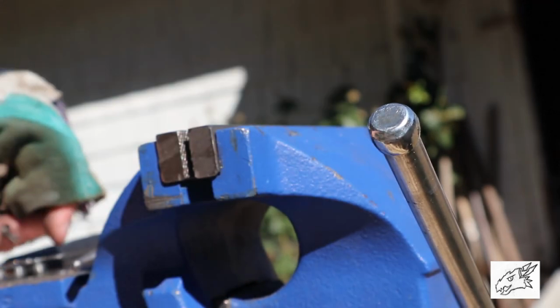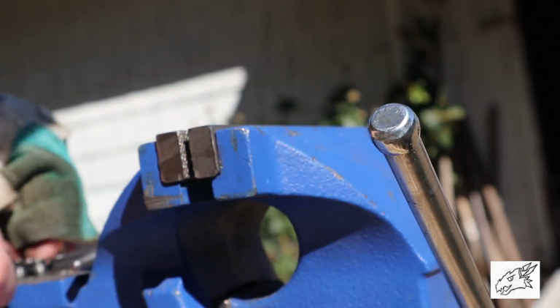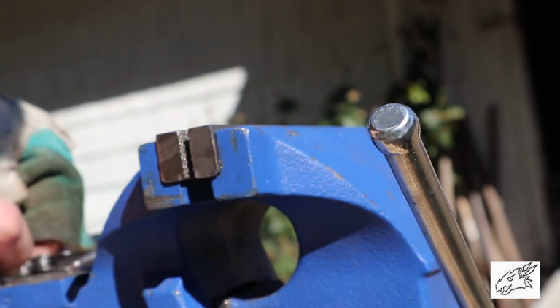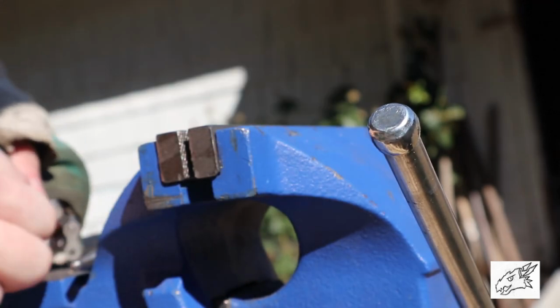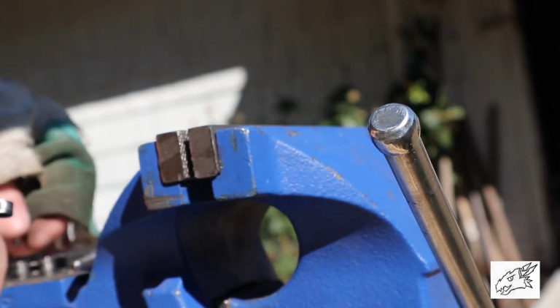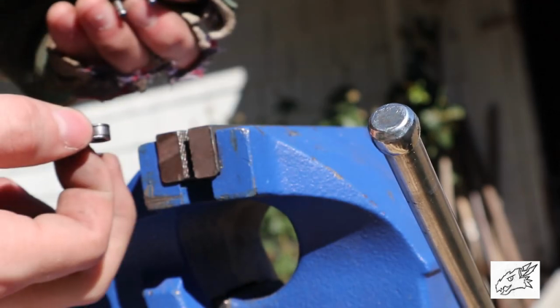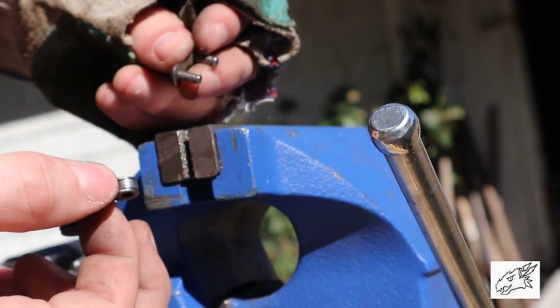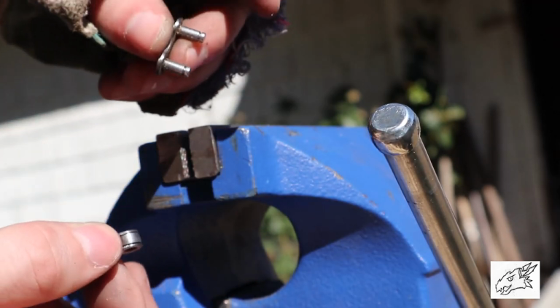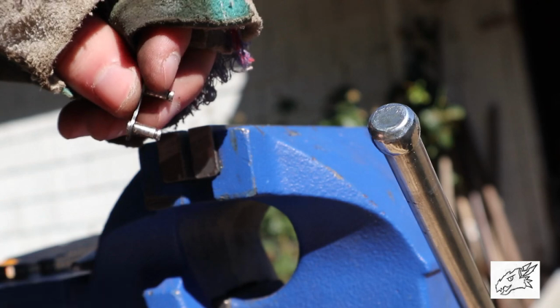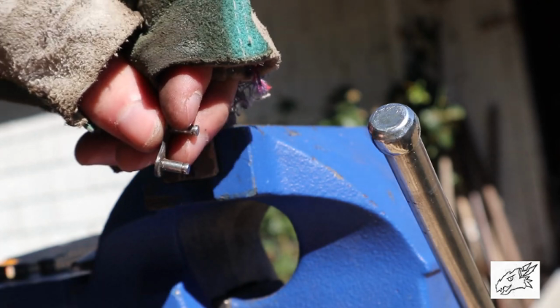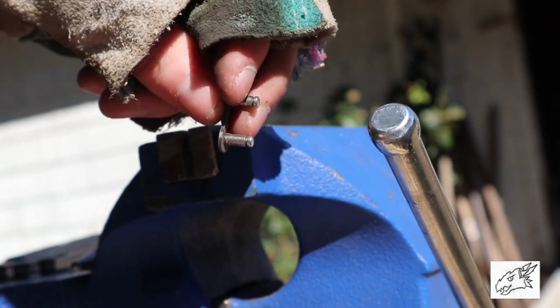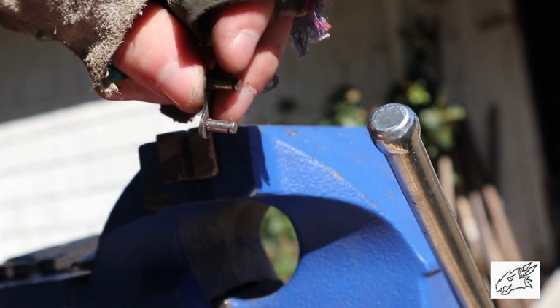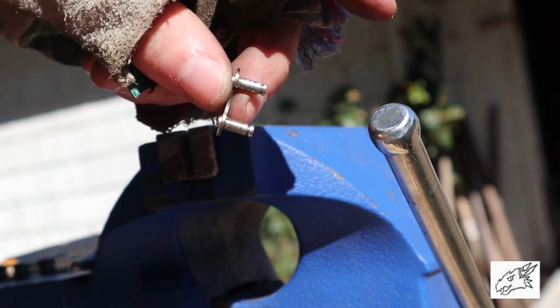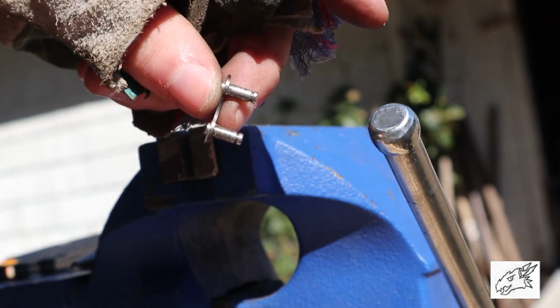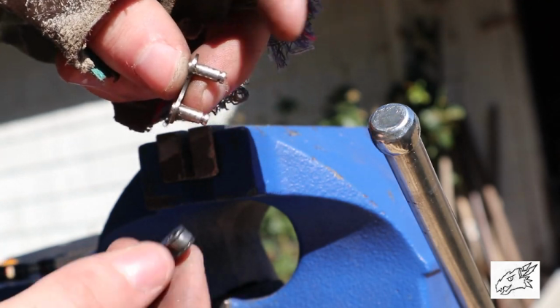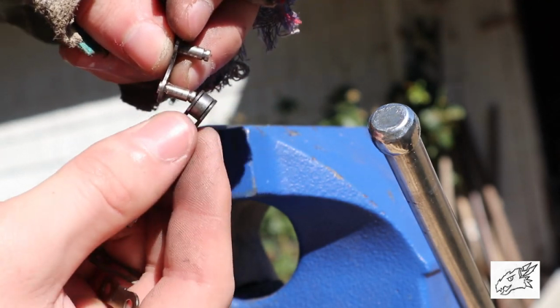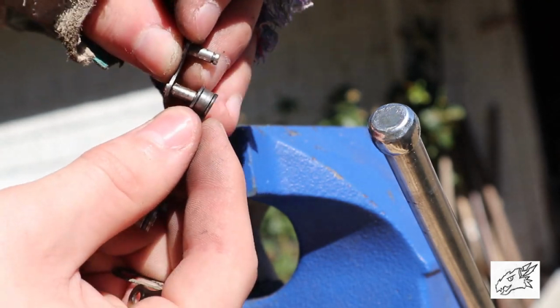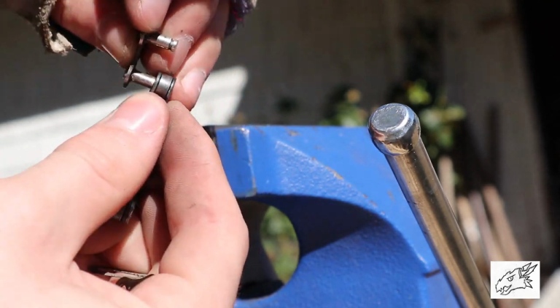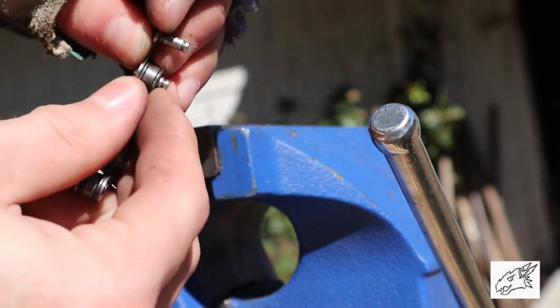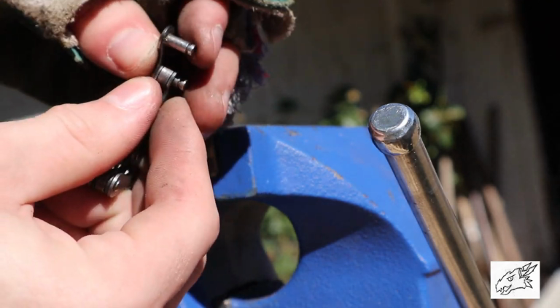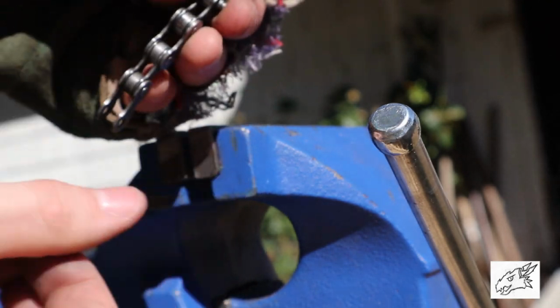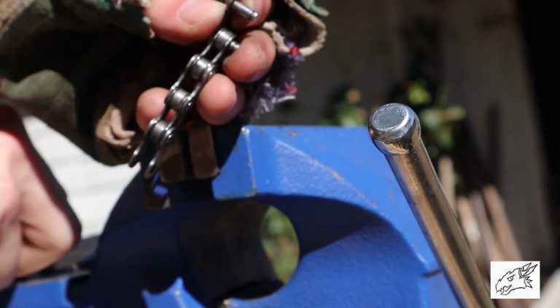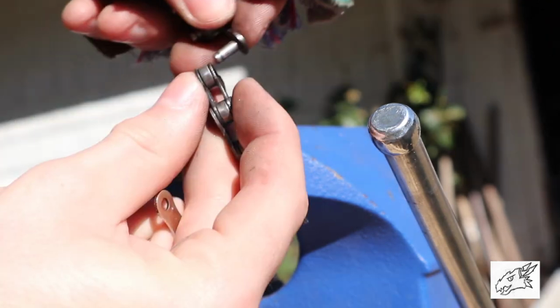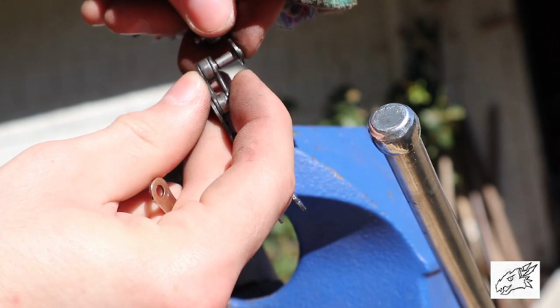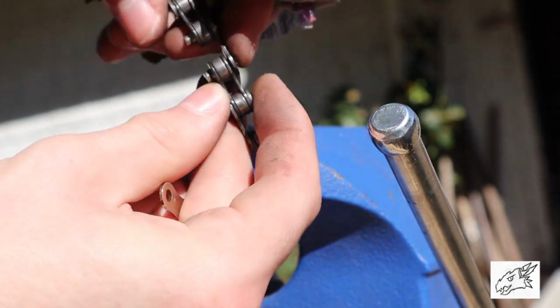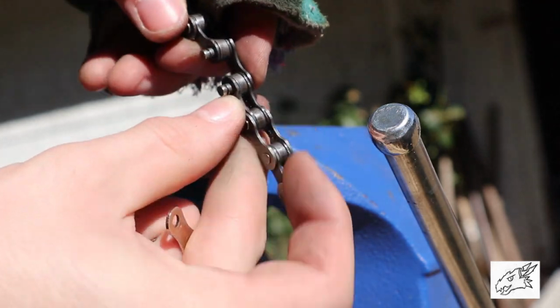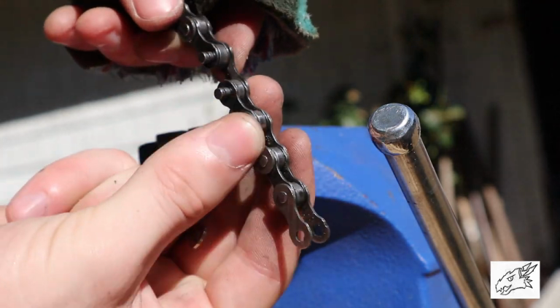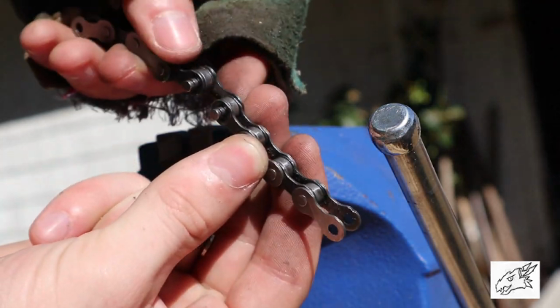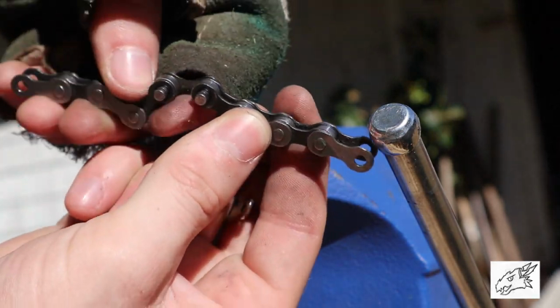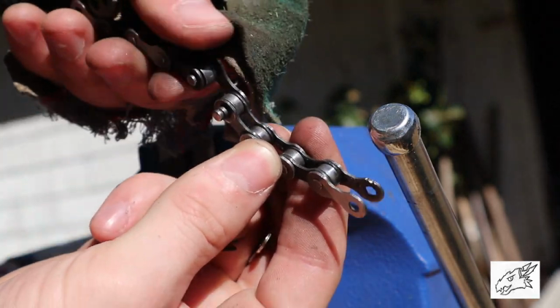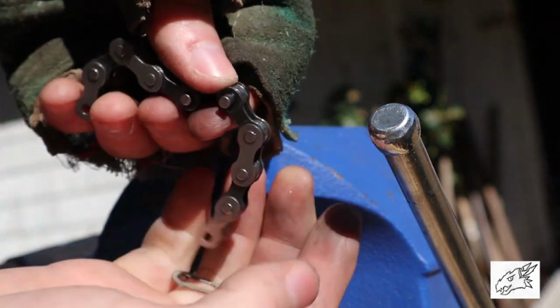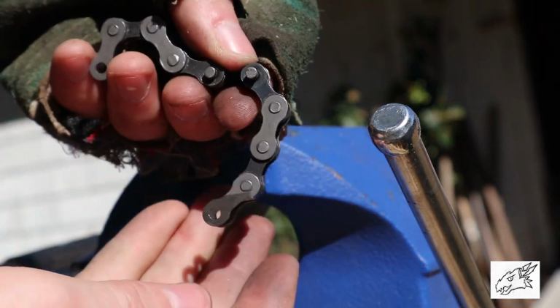Normally you have a master link — this little guy — that you would put on the chain like this to hold it together.